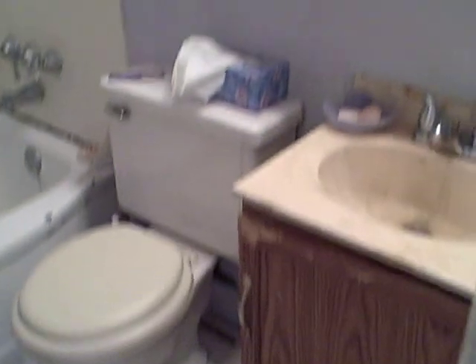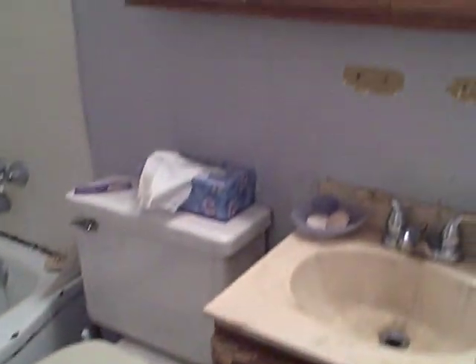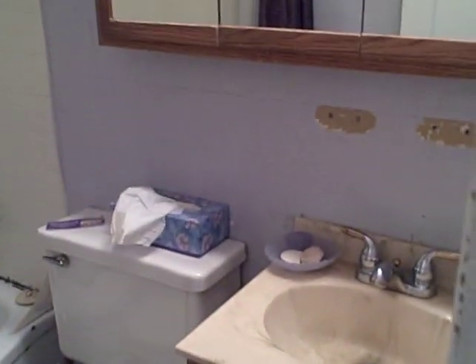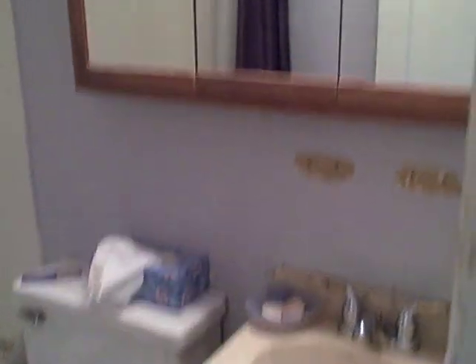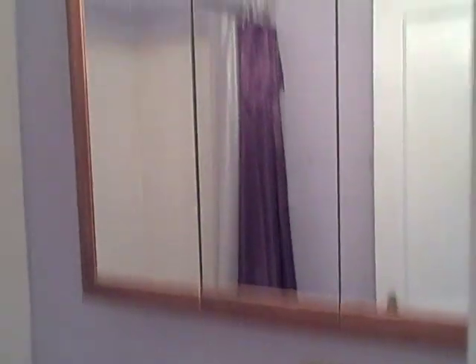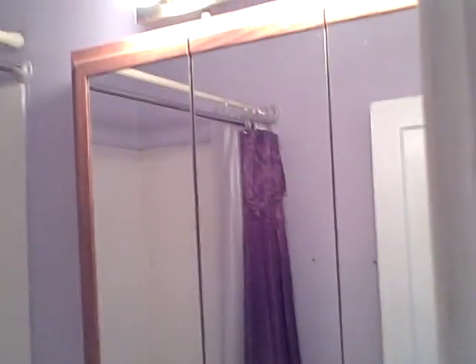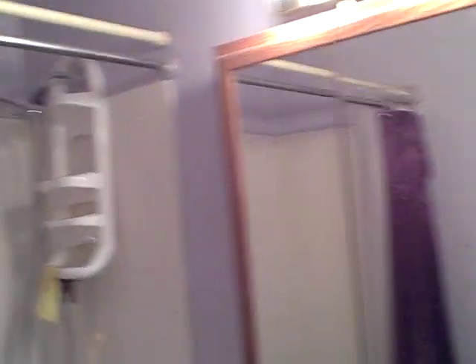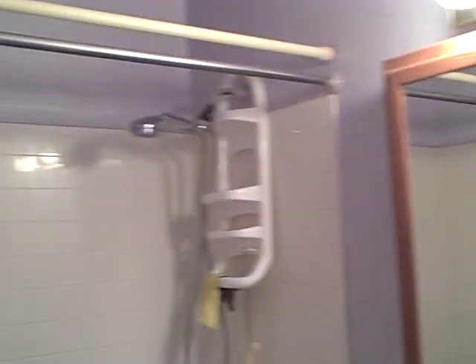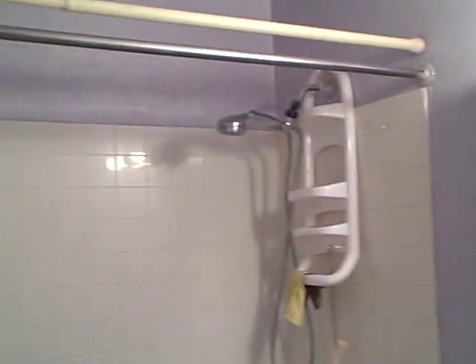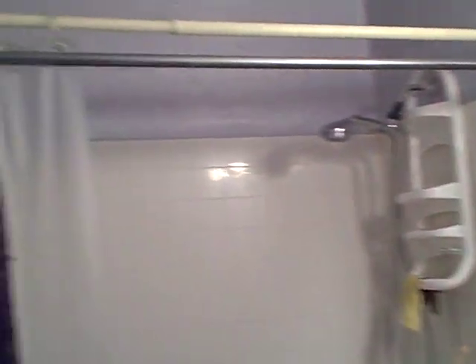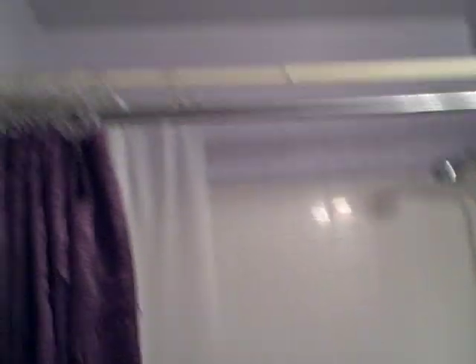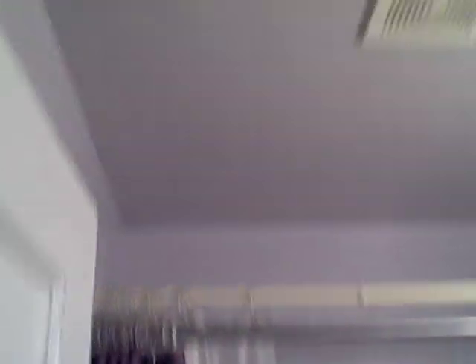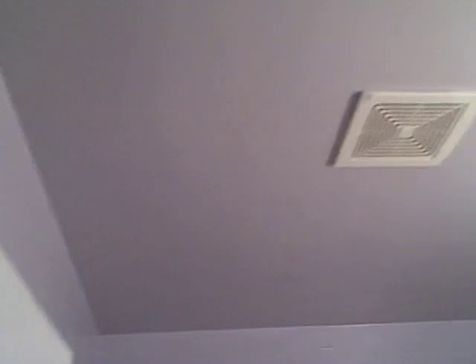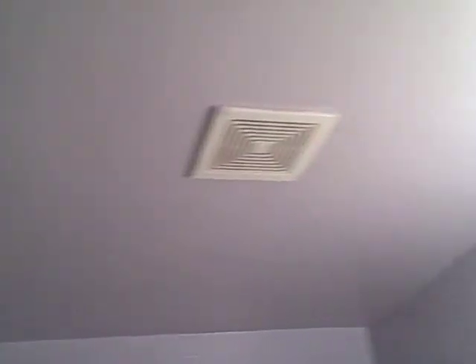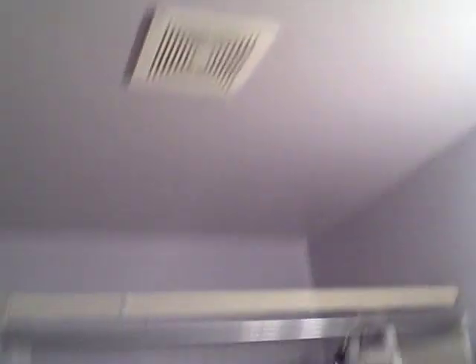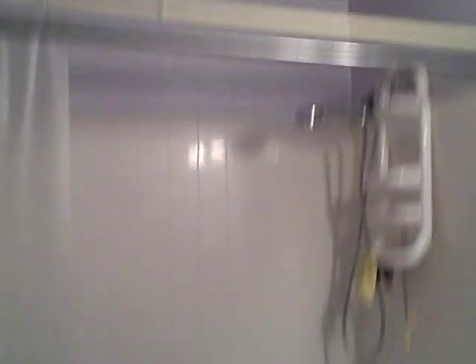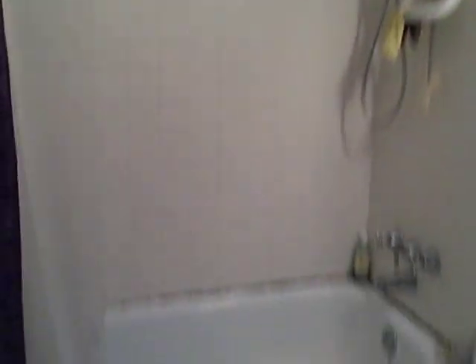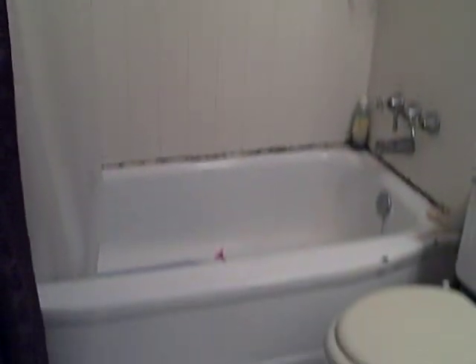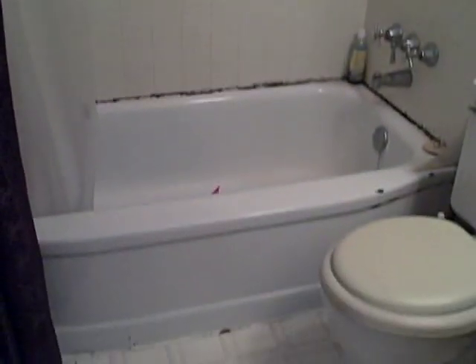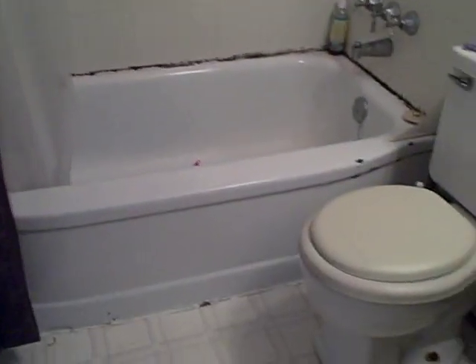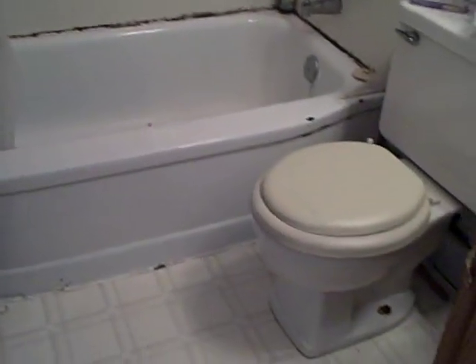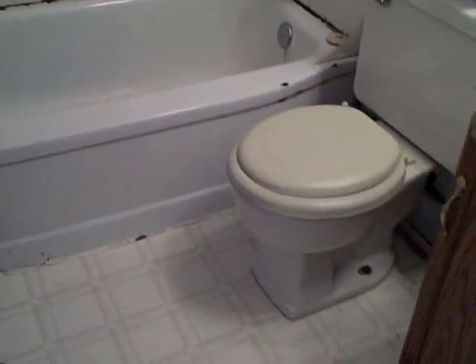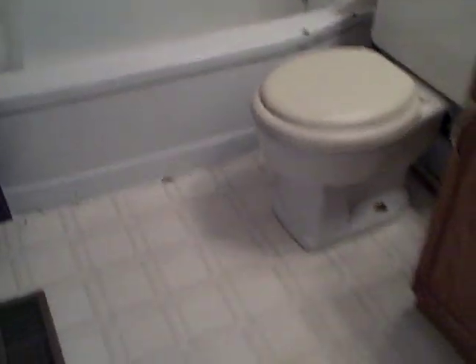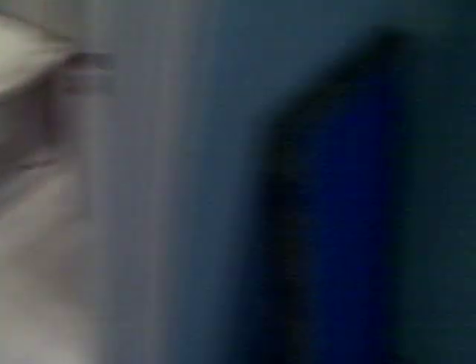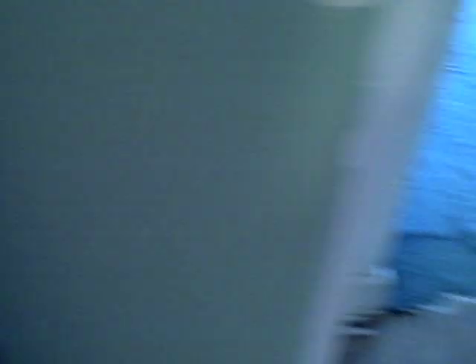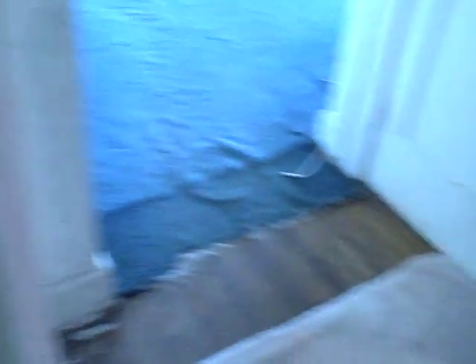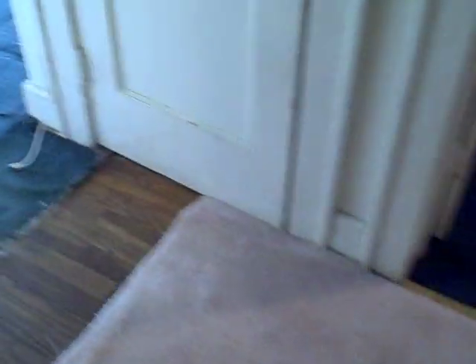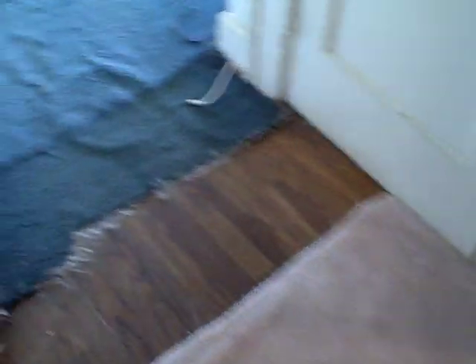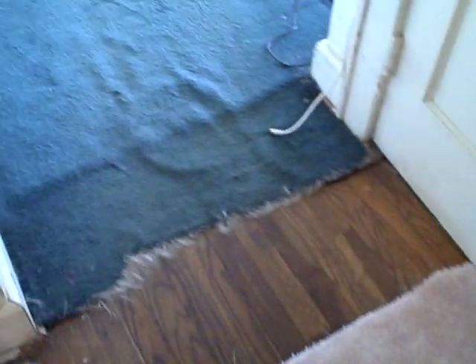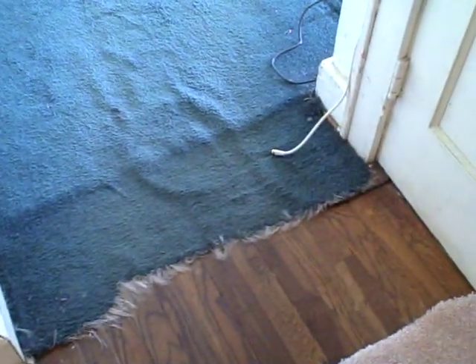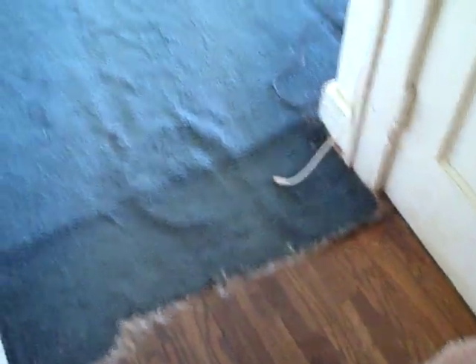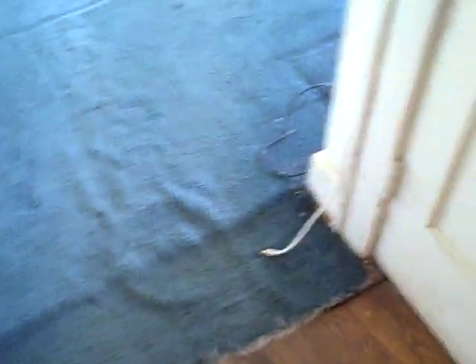One full bath. Hardwood floors throughout underneath.